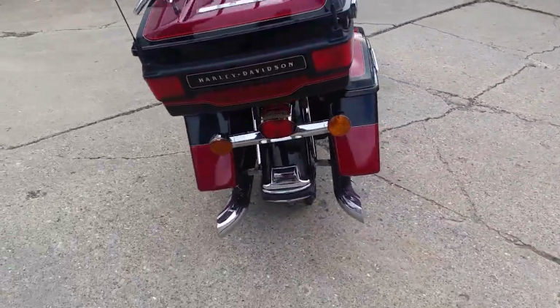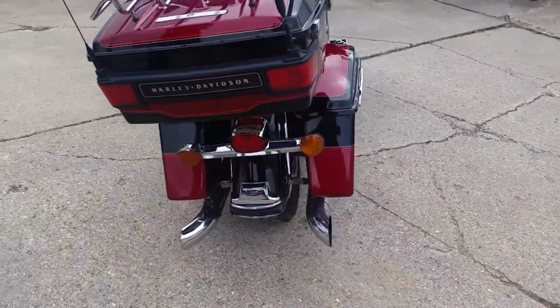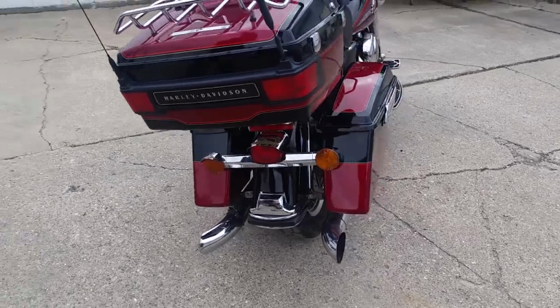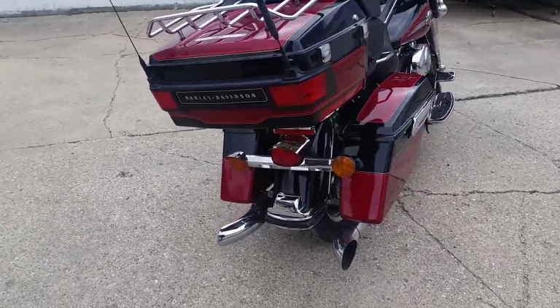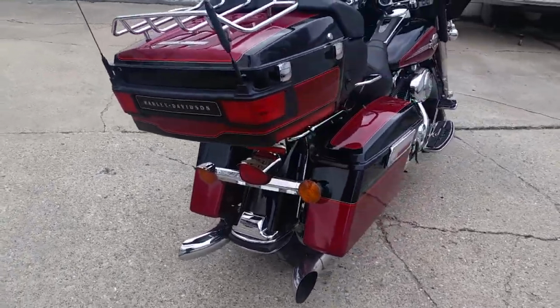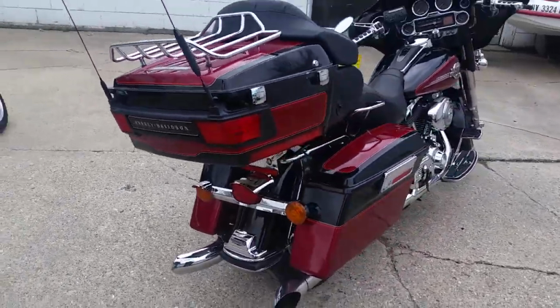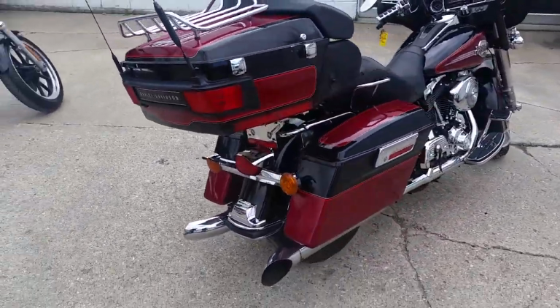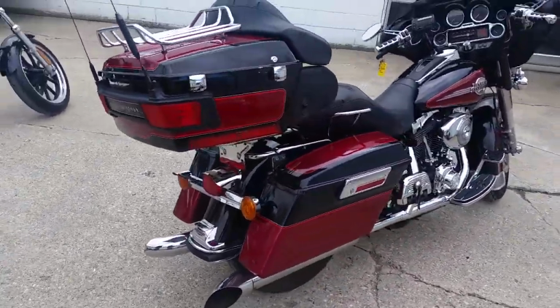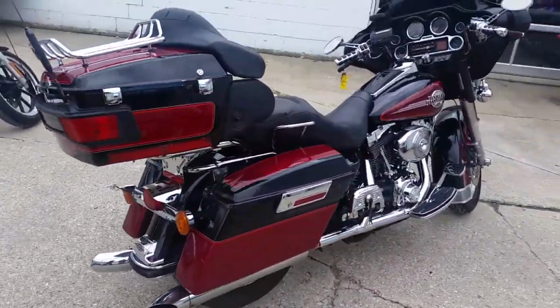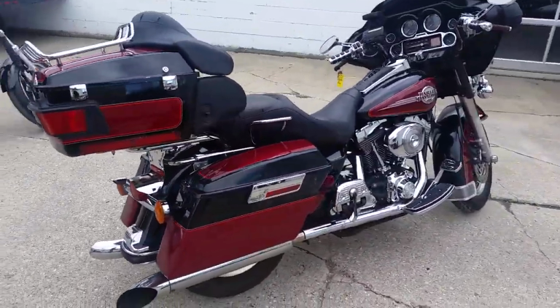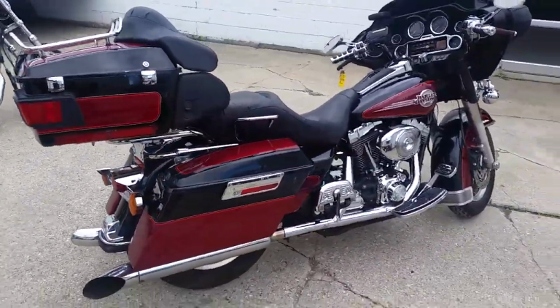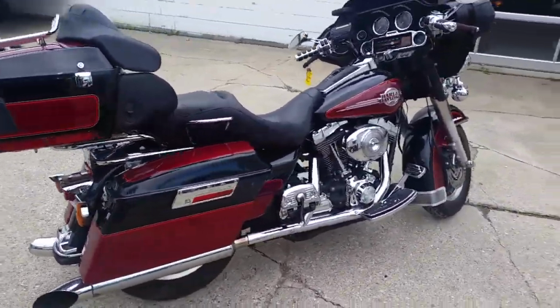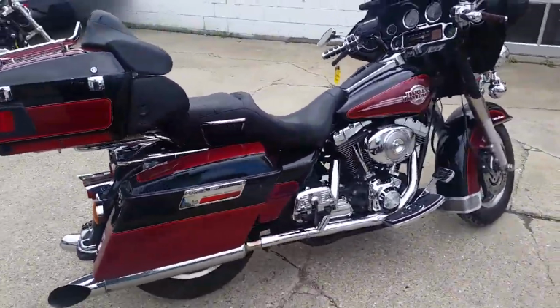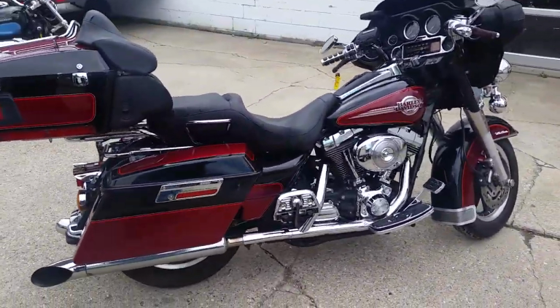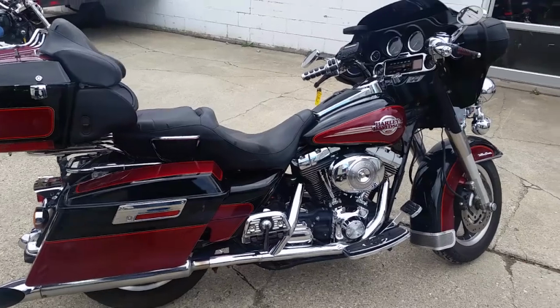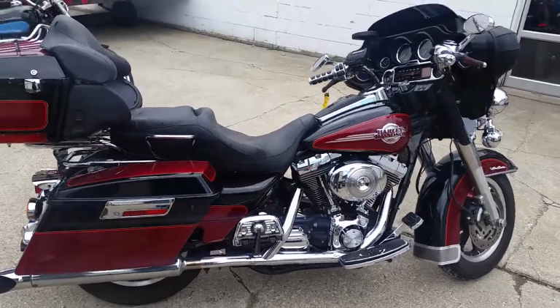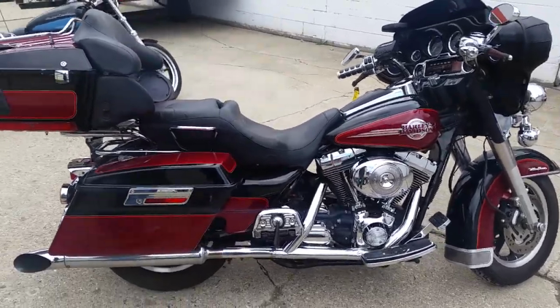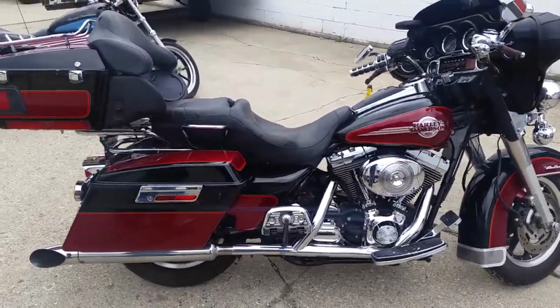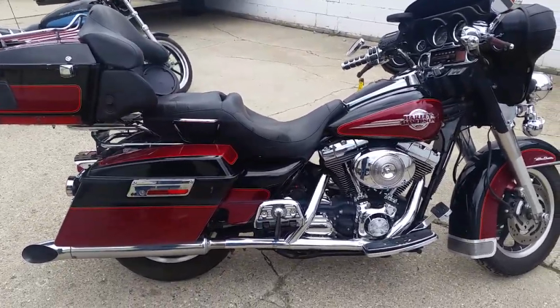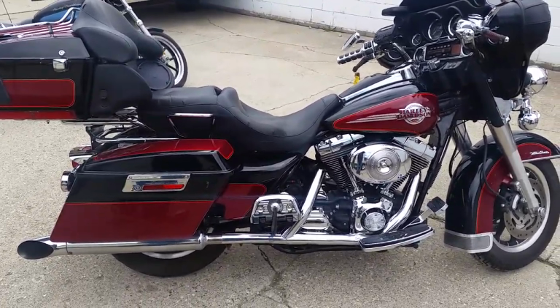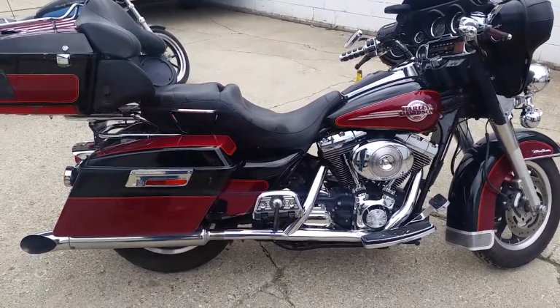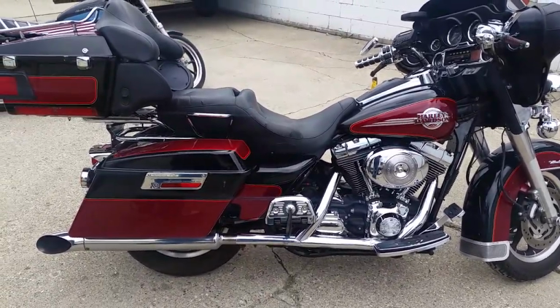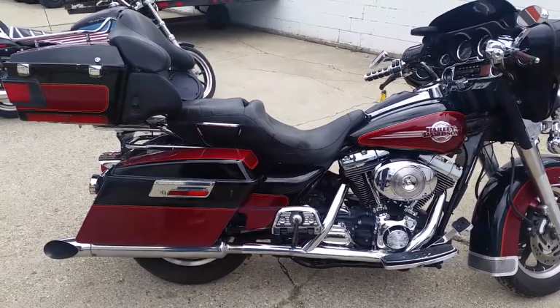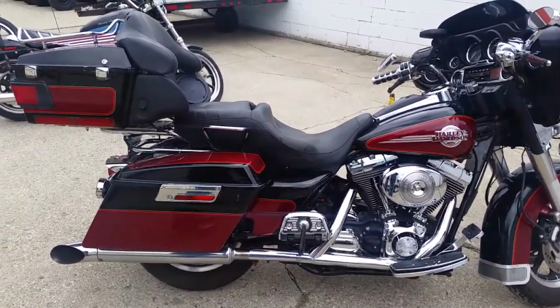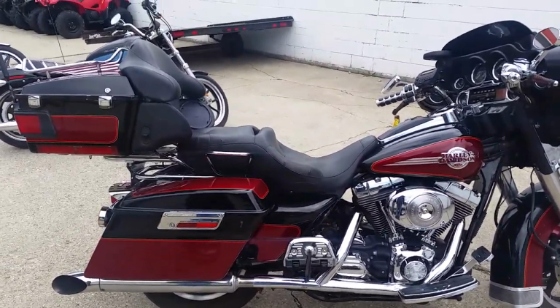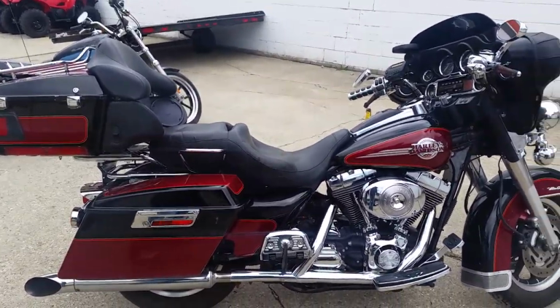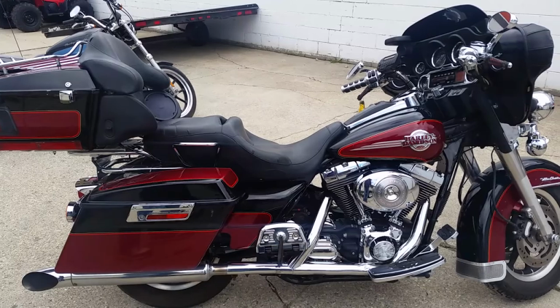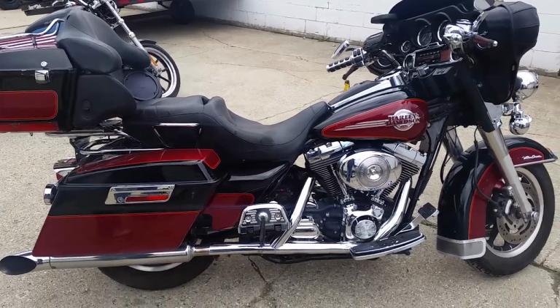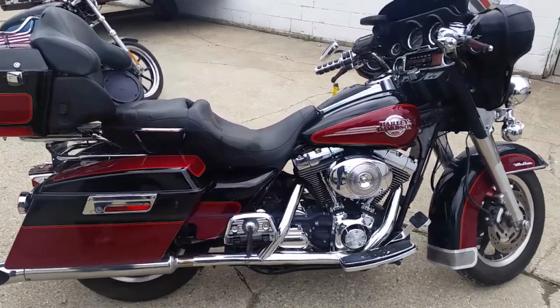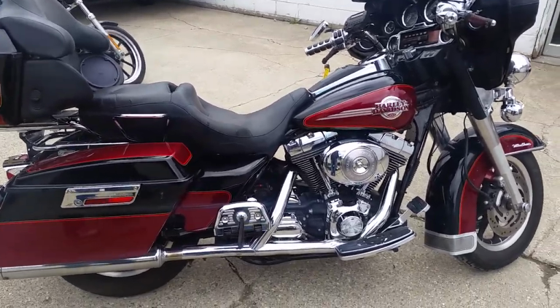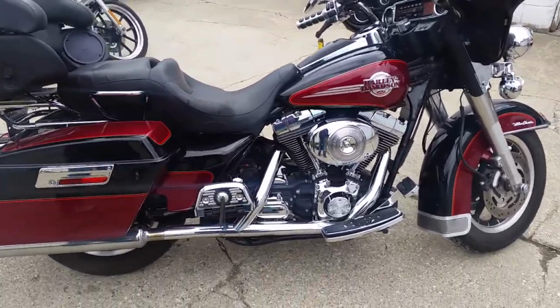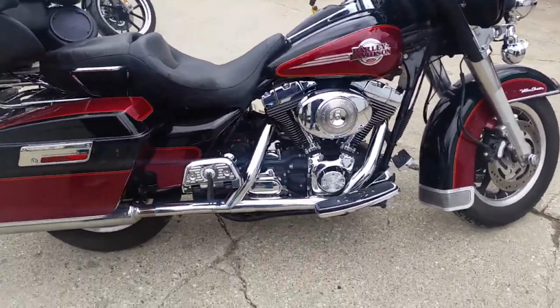$179 a month. Visit our website at ApprovalPowerSports.com. We've got guaranteed financing and we can get you into any Harley on one of our lease options. Just give us a call.